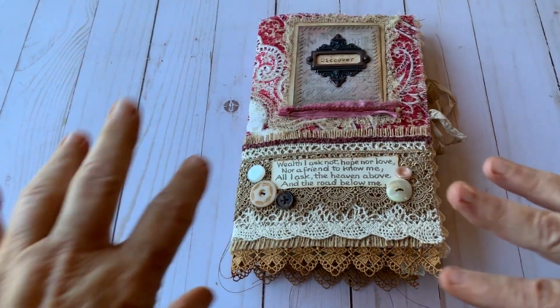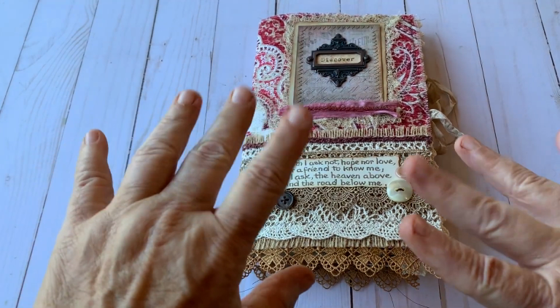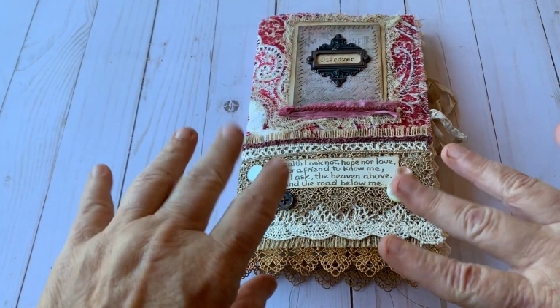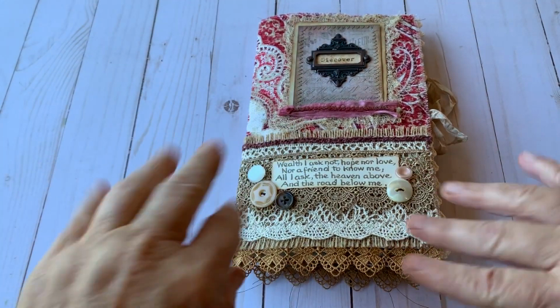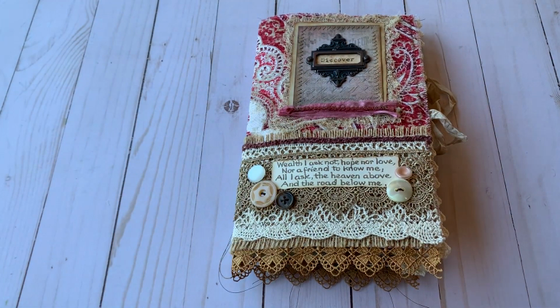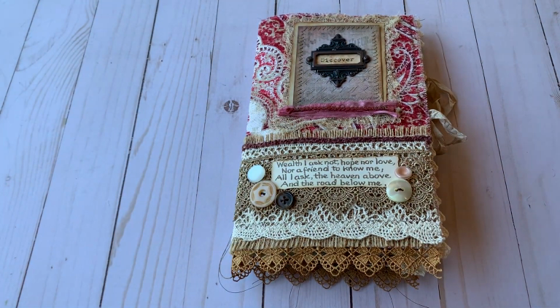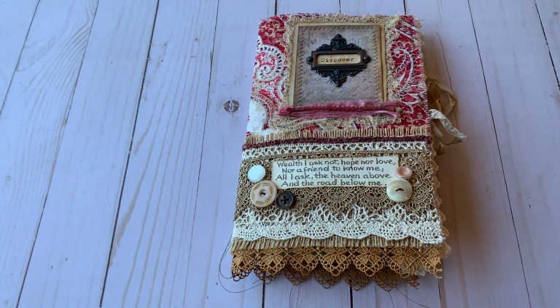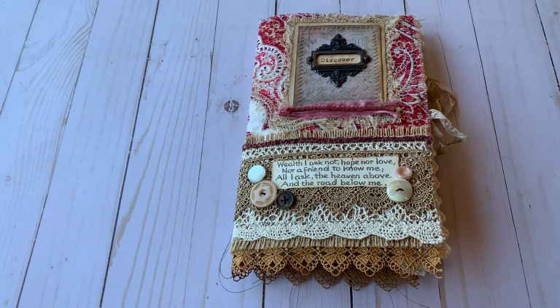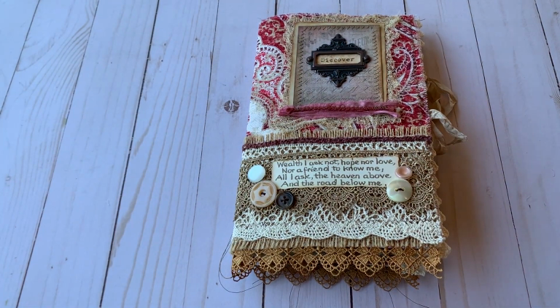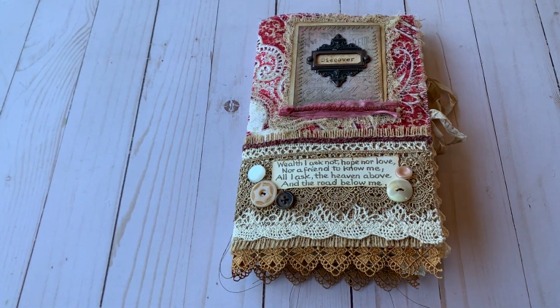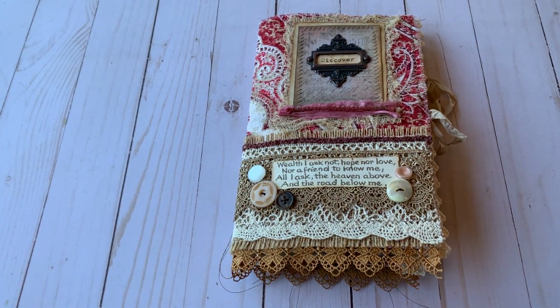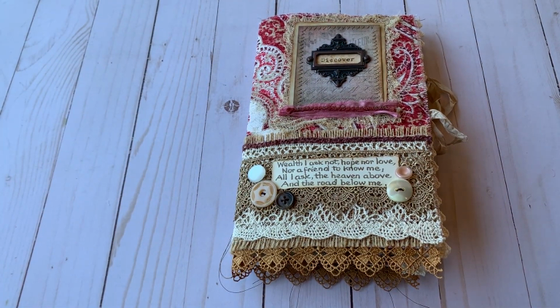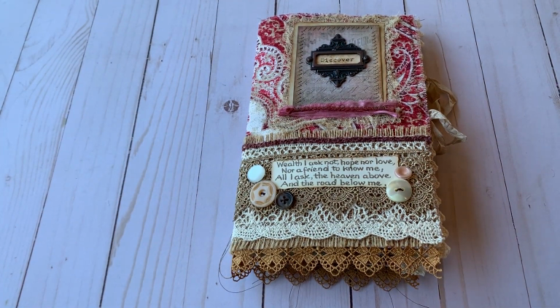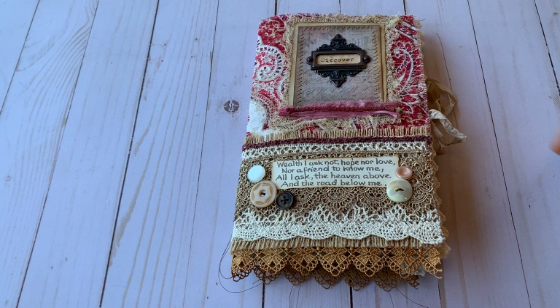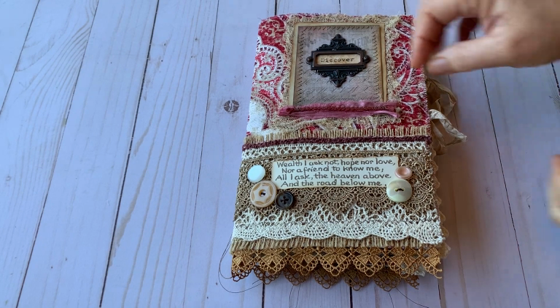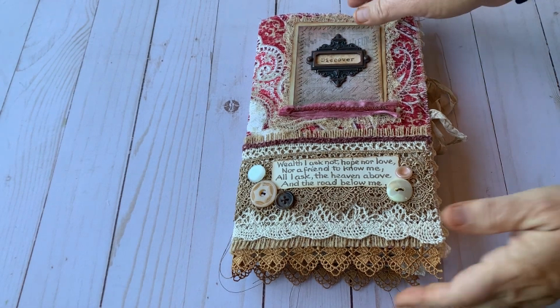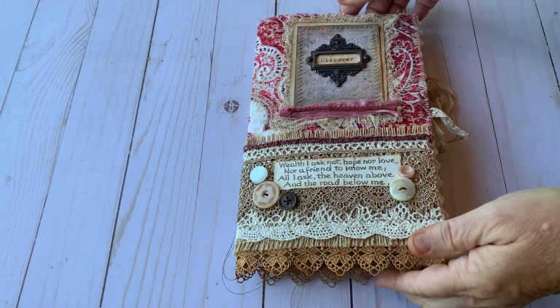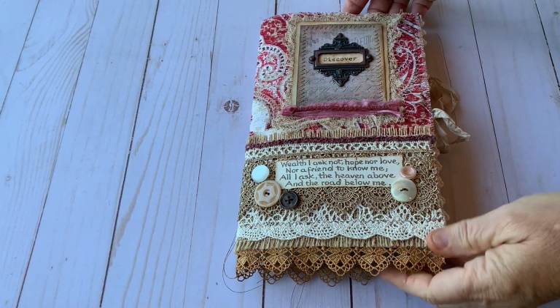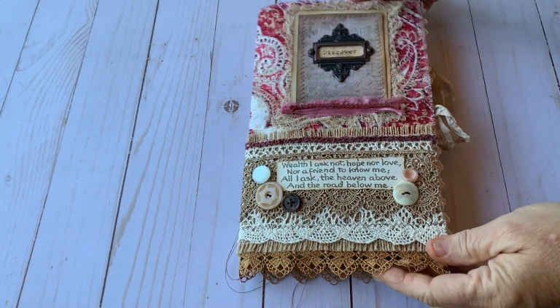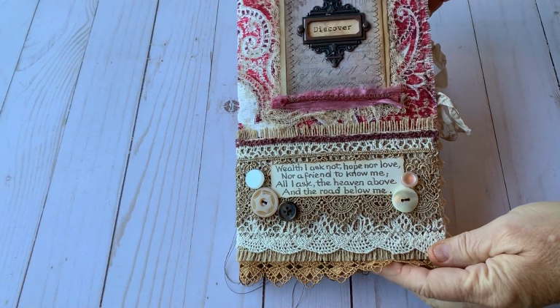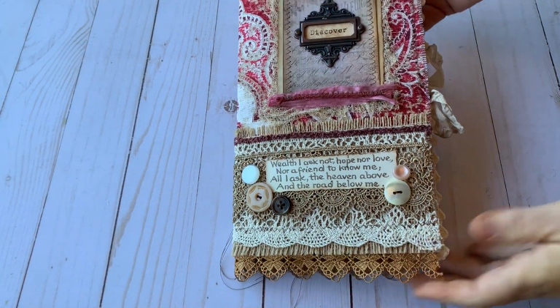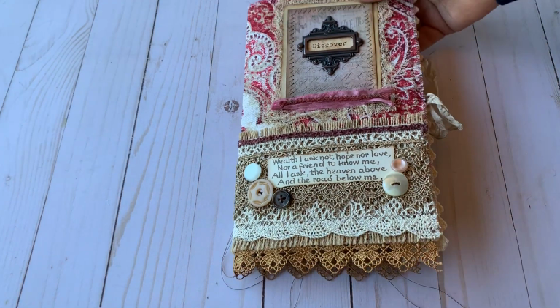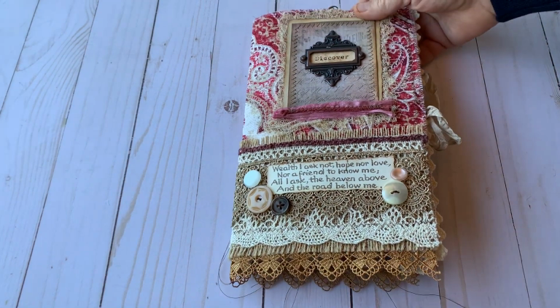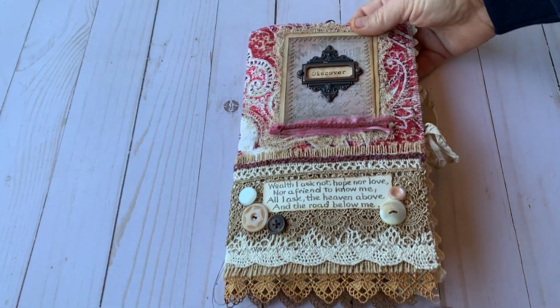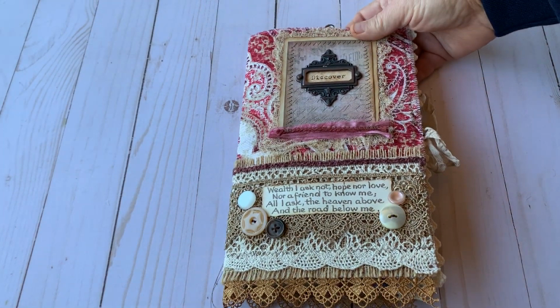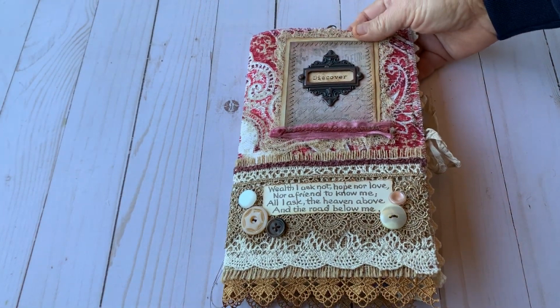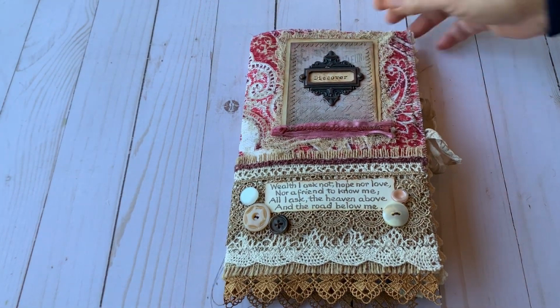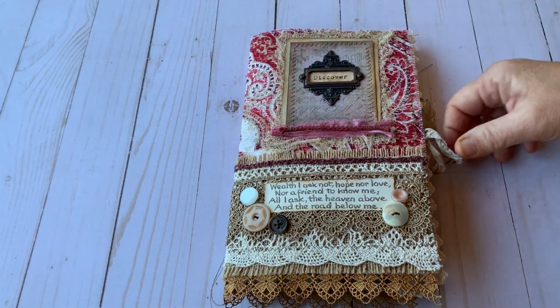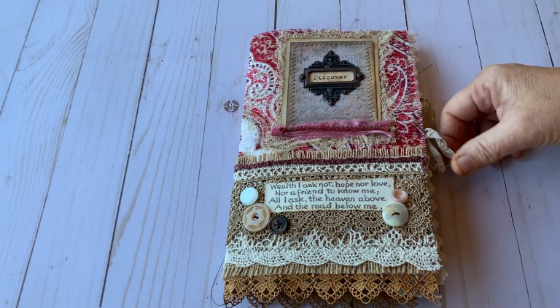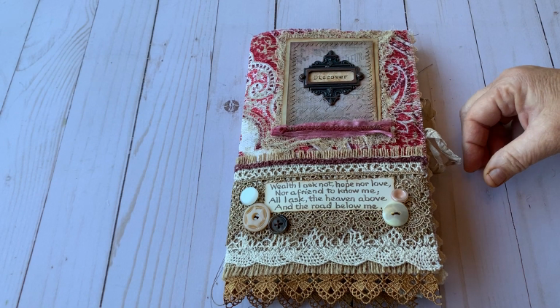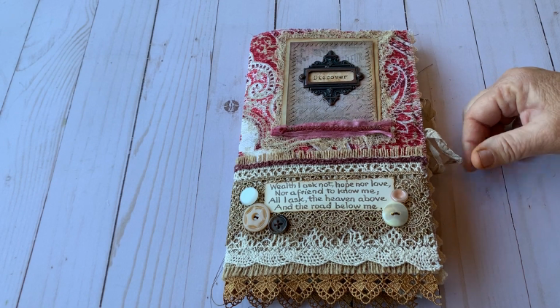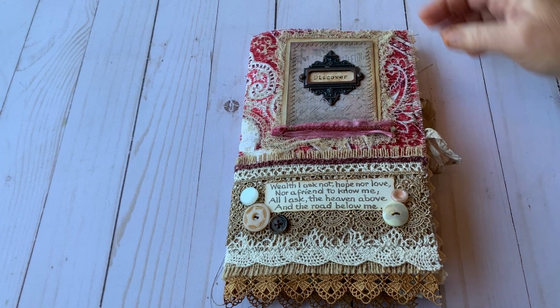Hello everybody, this is Lori from Journals from the Attic here to share with you my Carpetbagger journal that I made following the course from Nick the Booksmith.